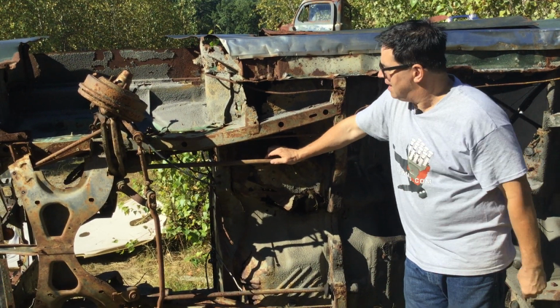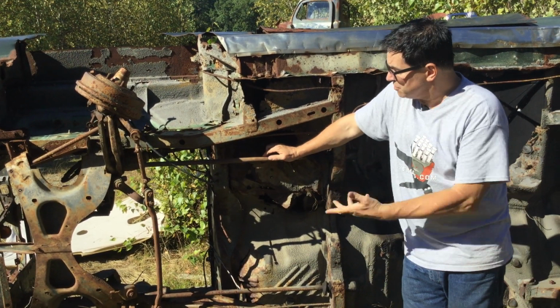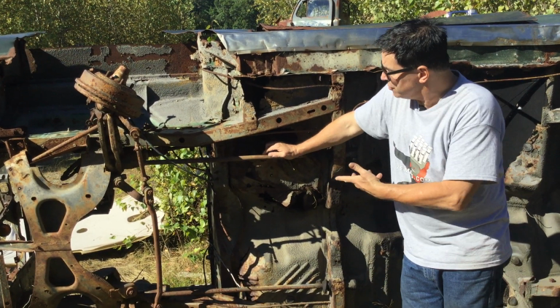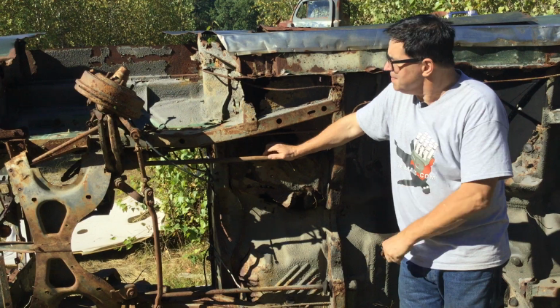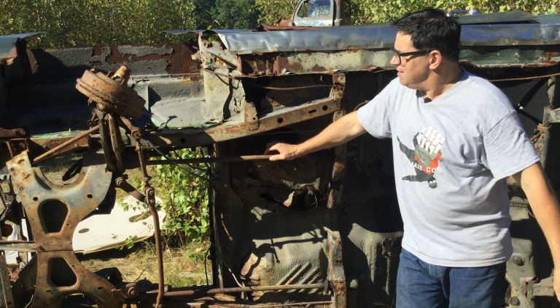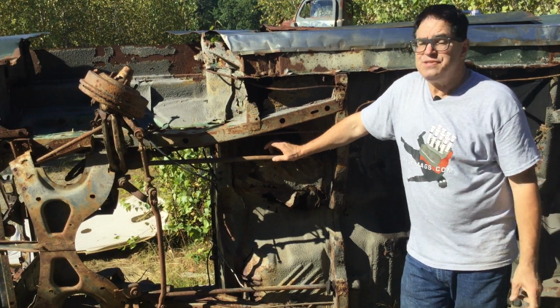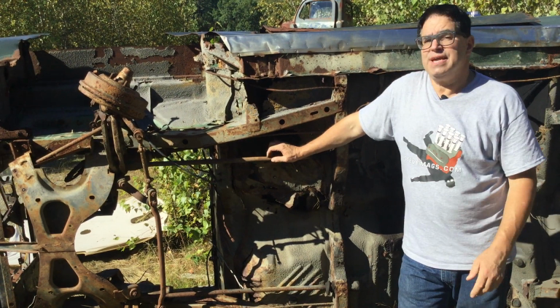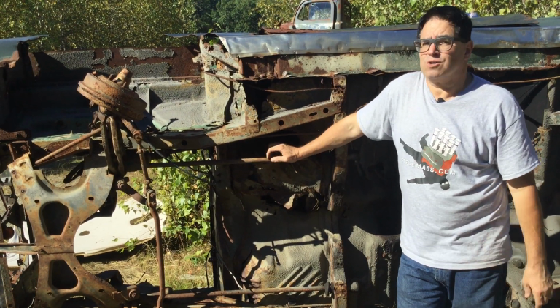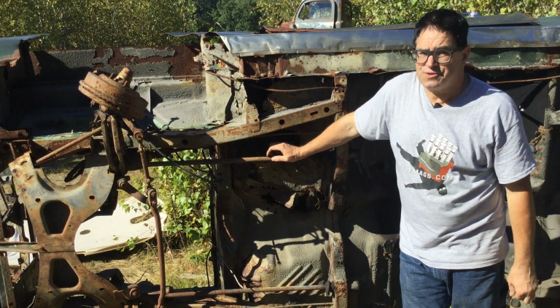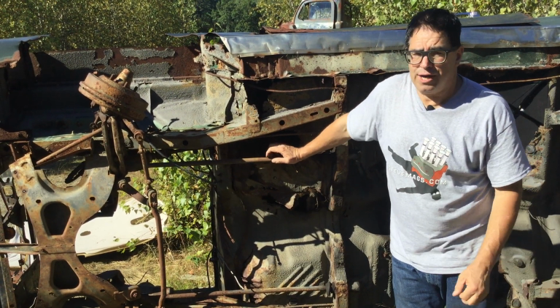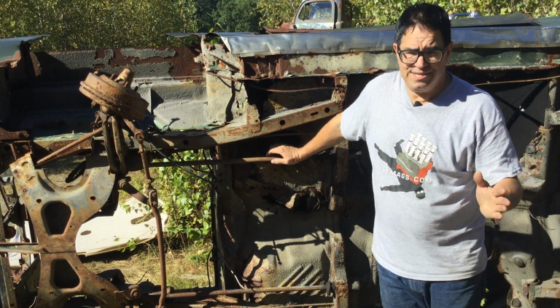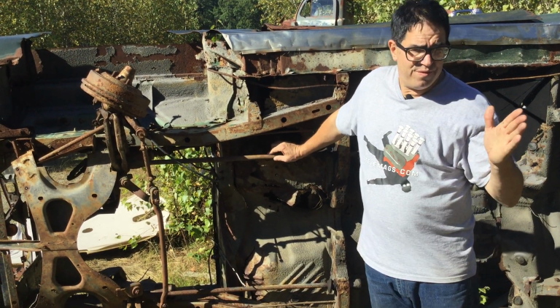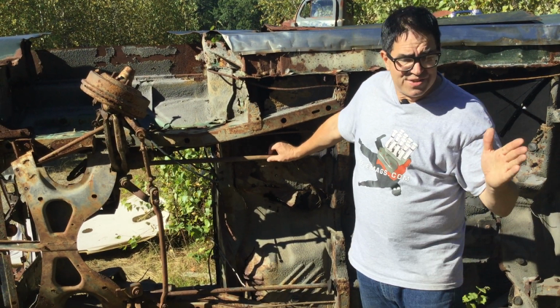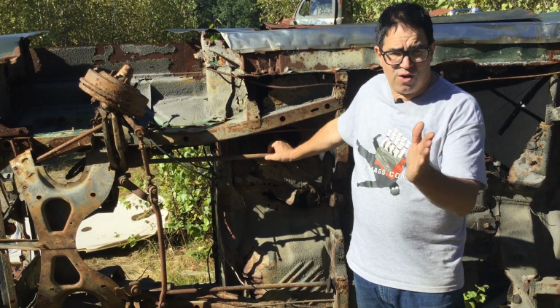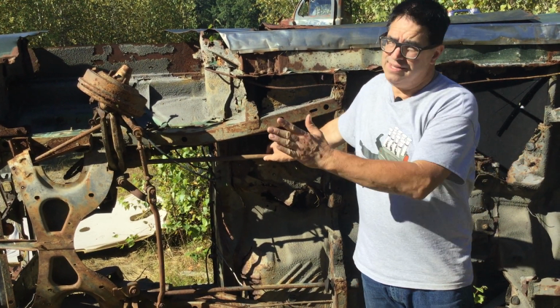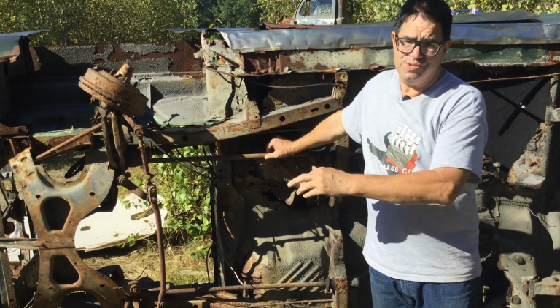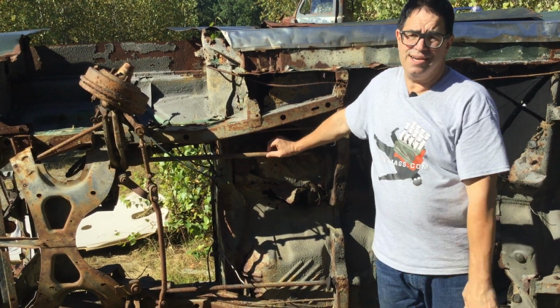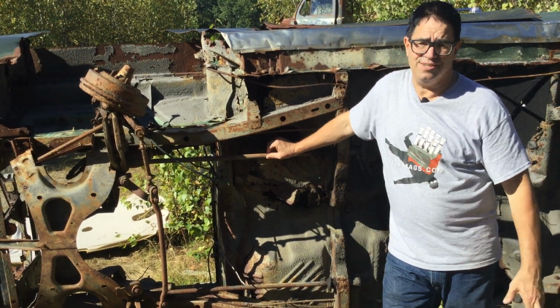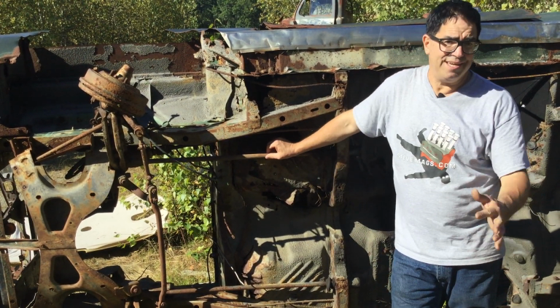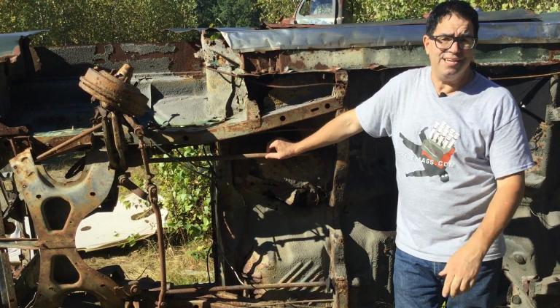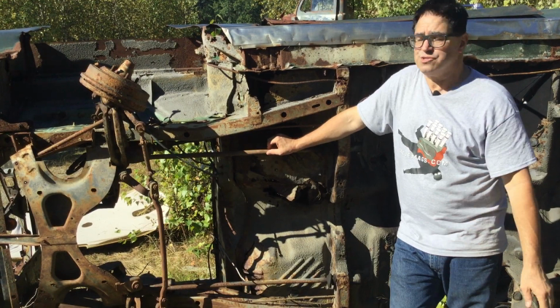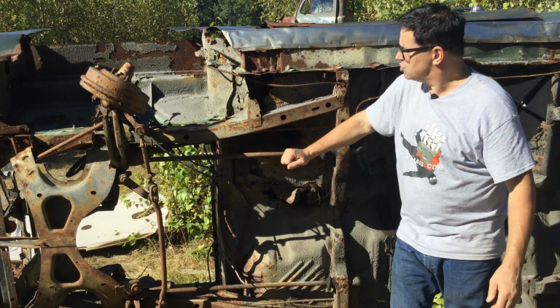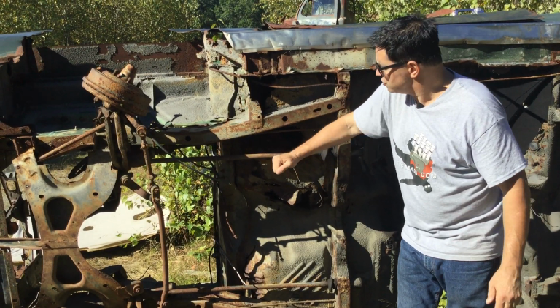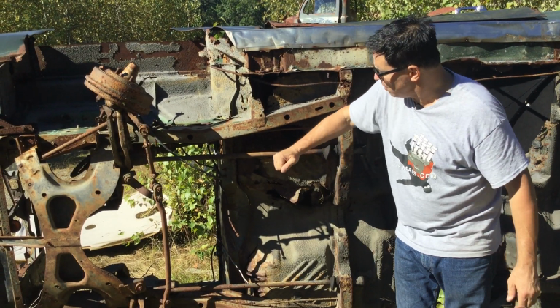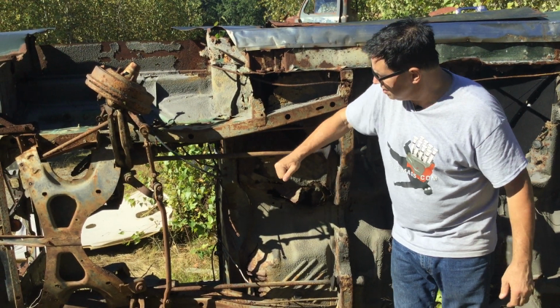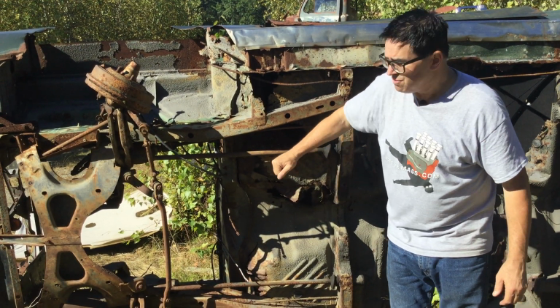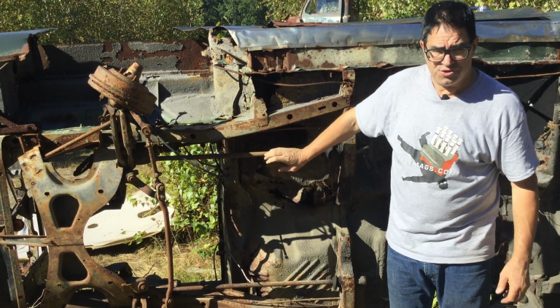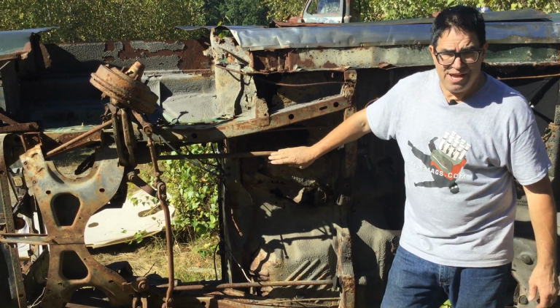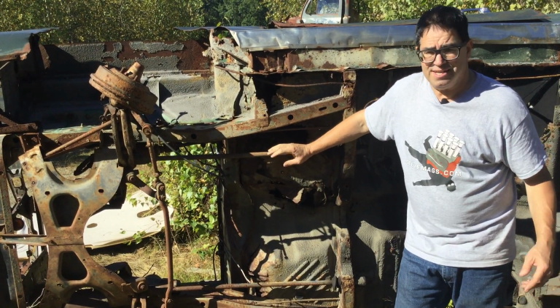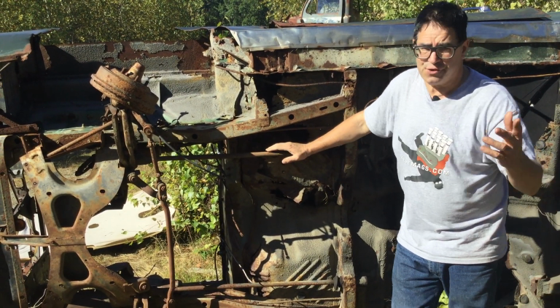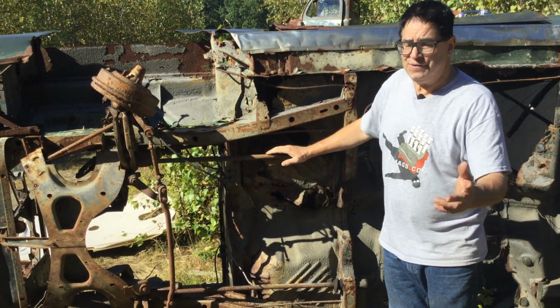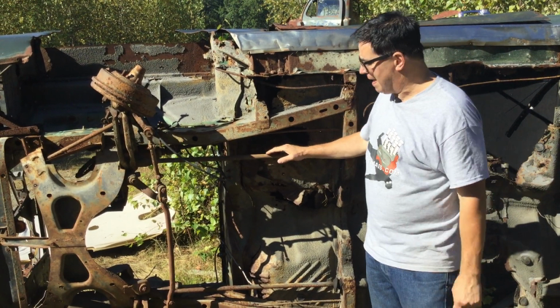This one's a Charger, and the amazing thing about Chrysler products from 1957 on into the early '80s was their torsion bar front suspension. Here's a great look at it.